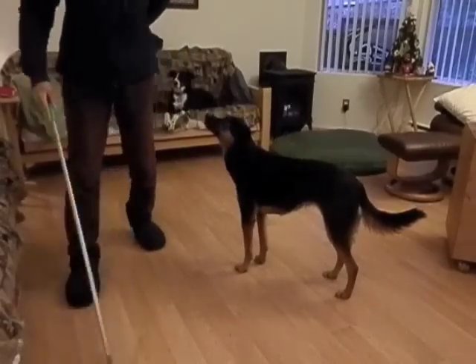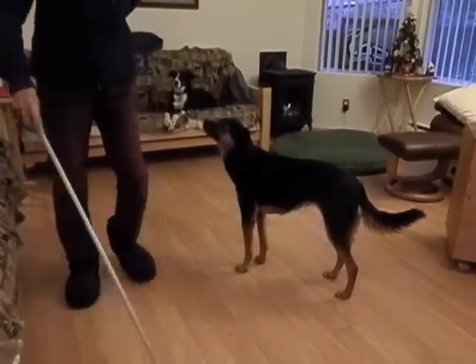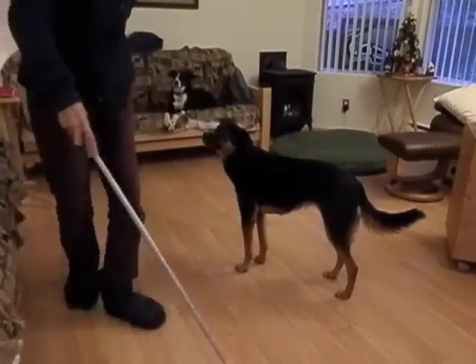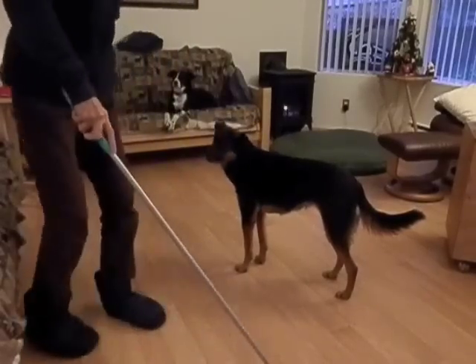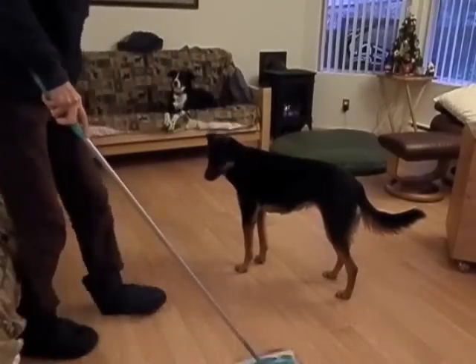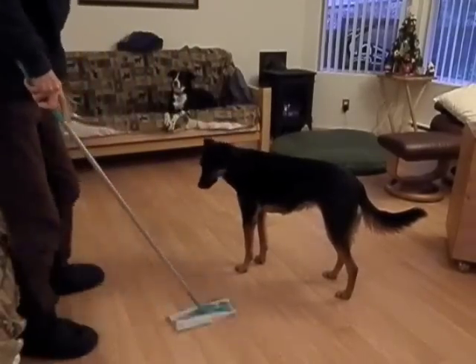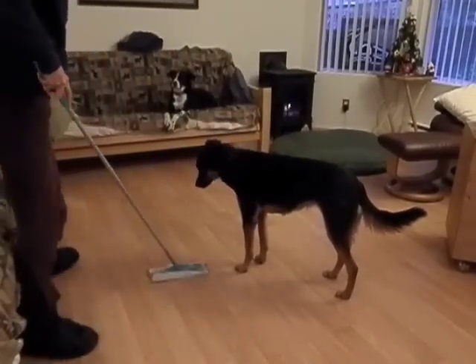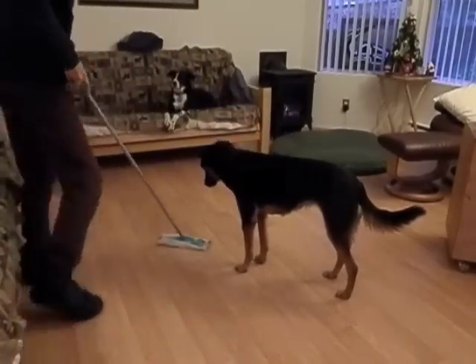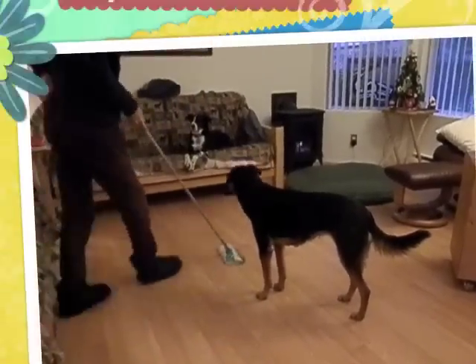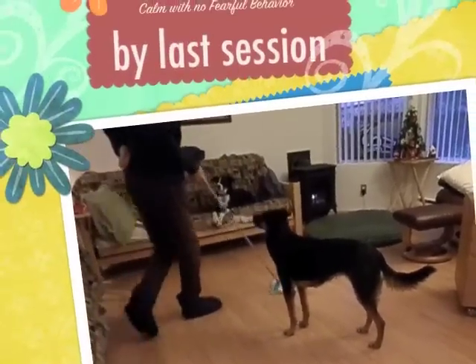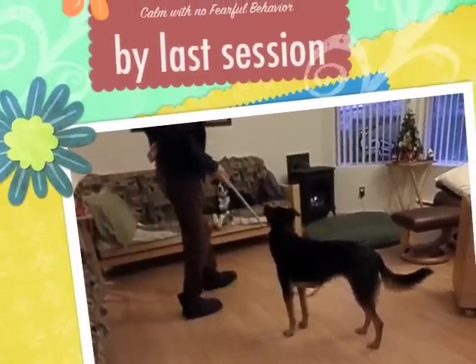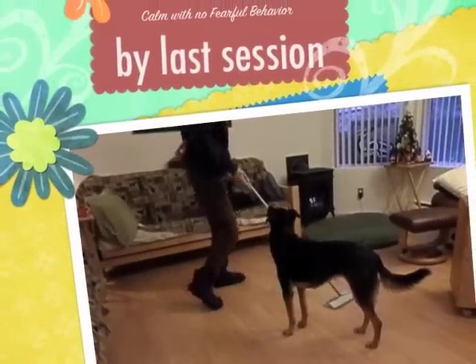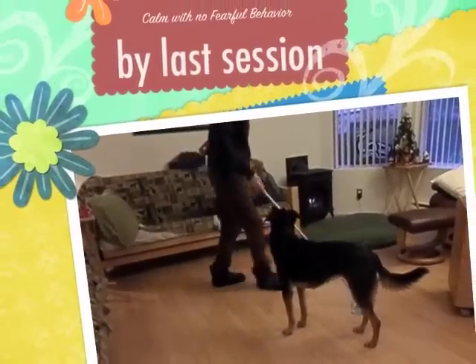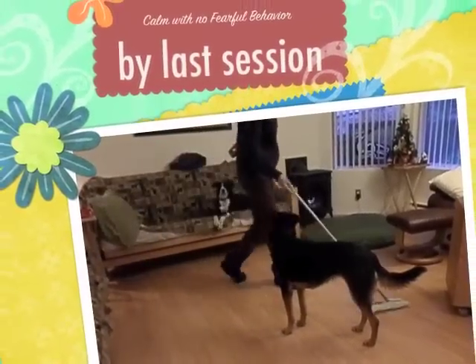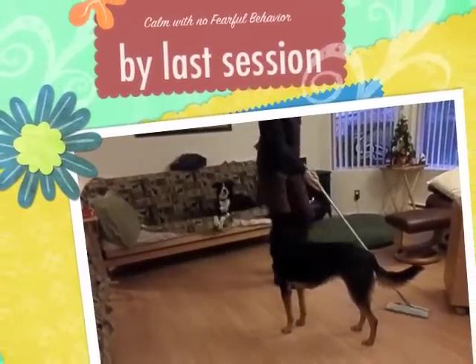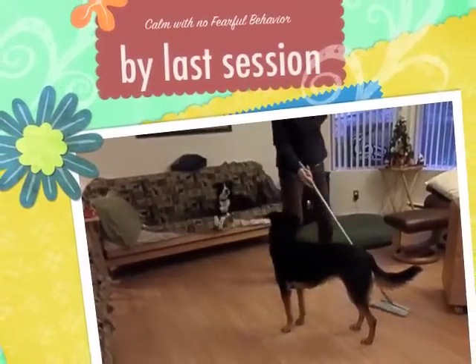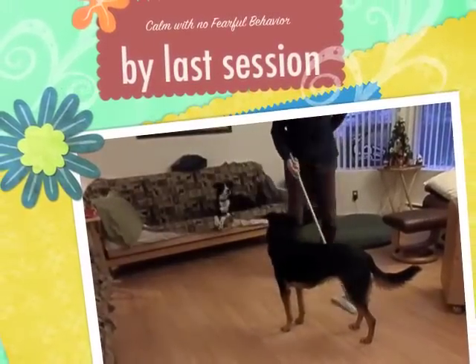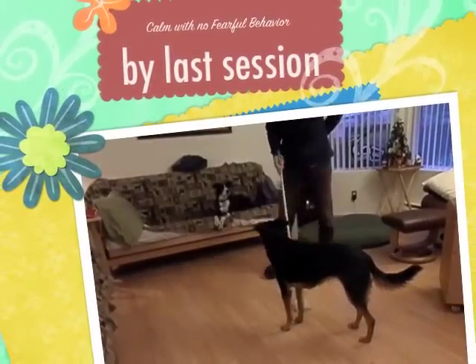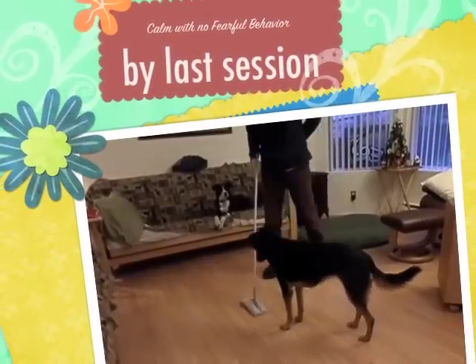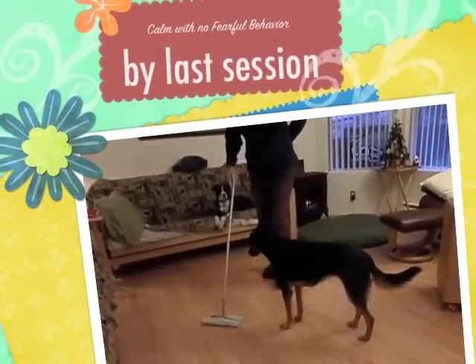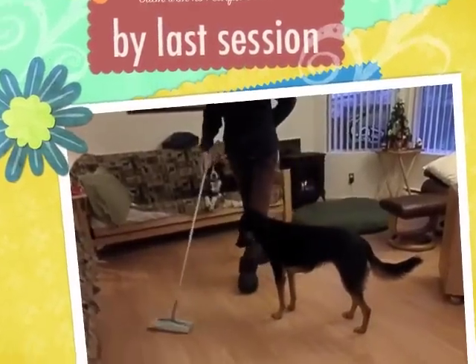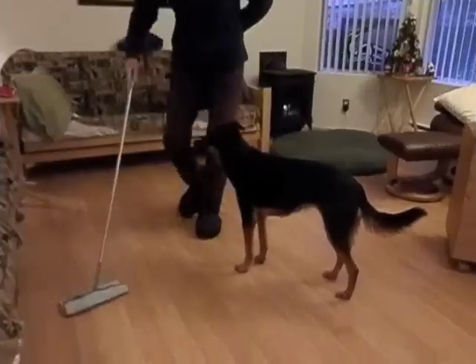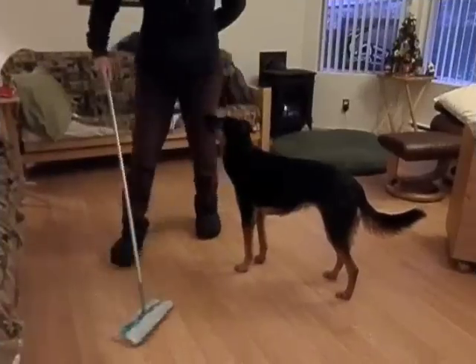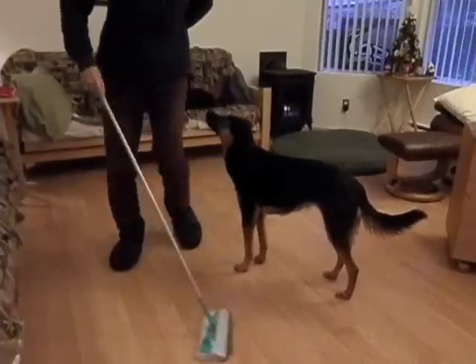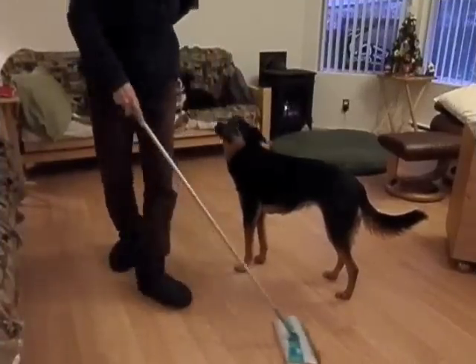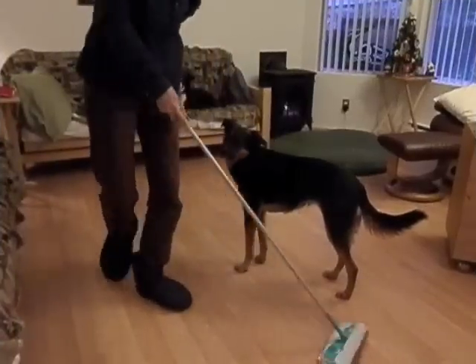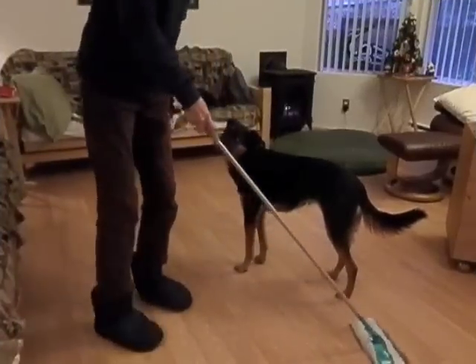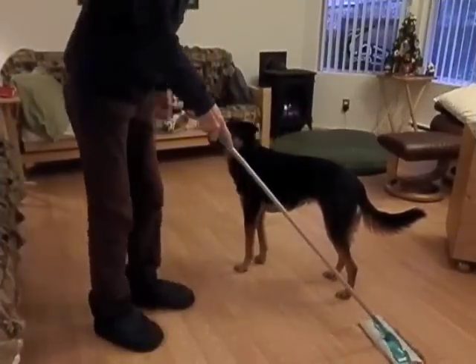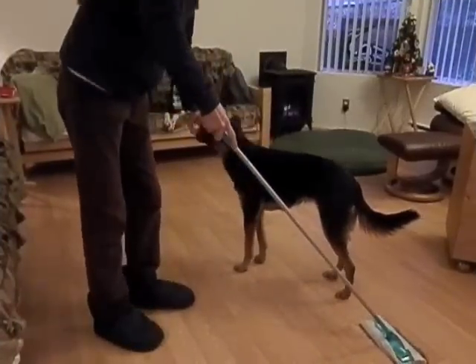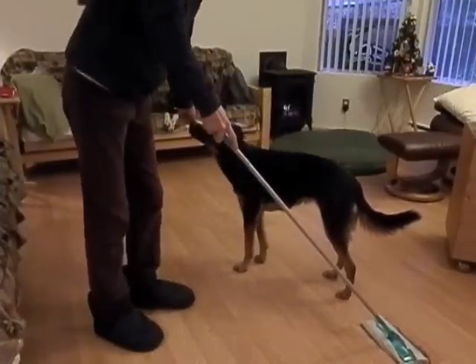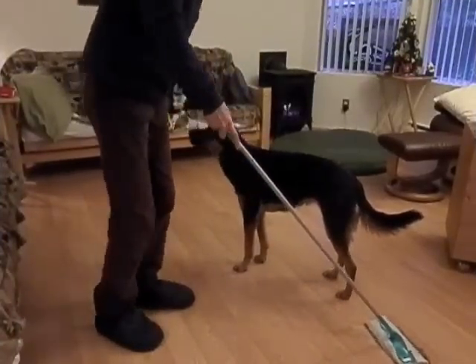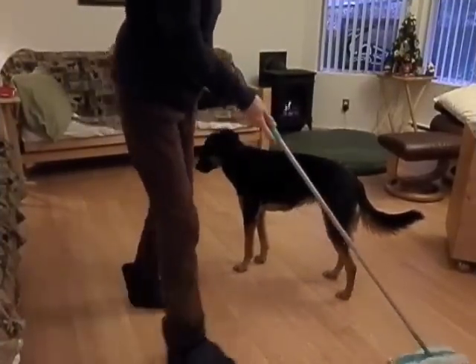We've achieved our goal of calm with no fearful behaviour with the object in close proximity by our last session. I reinforce her for being calm.